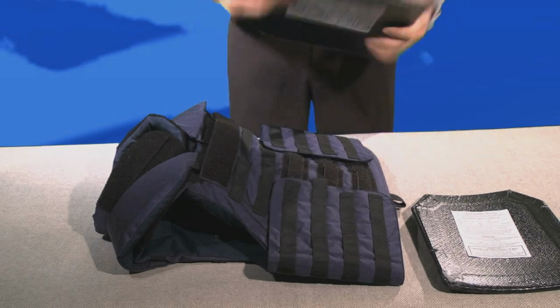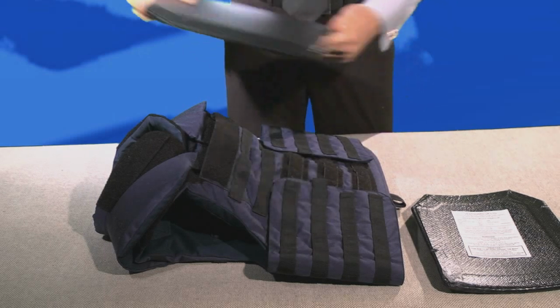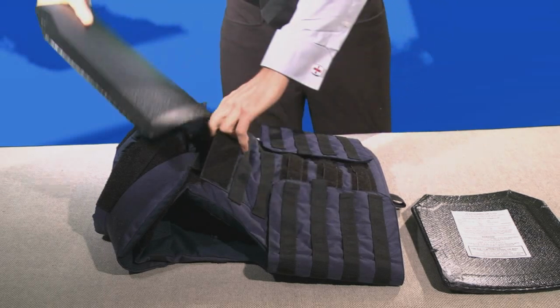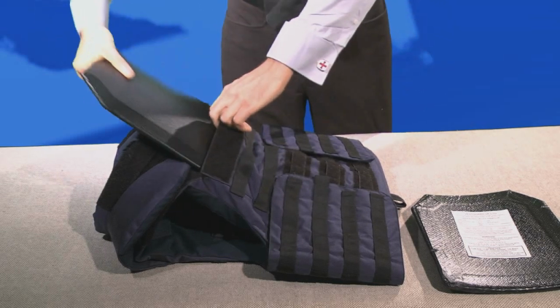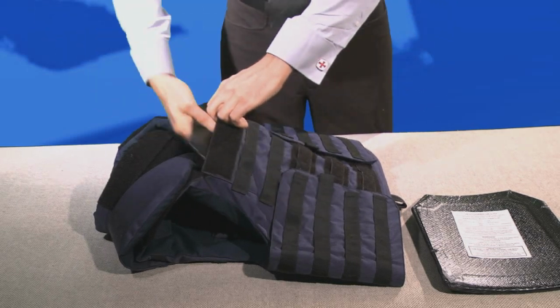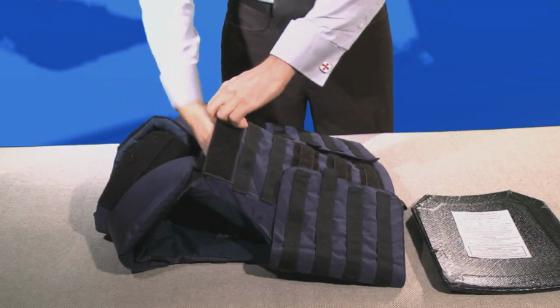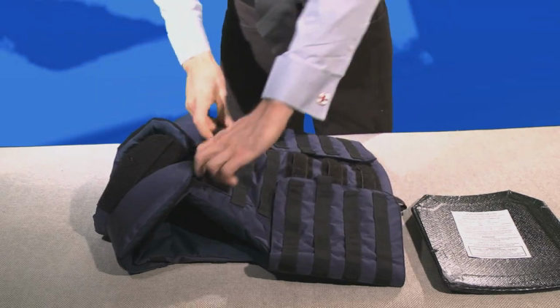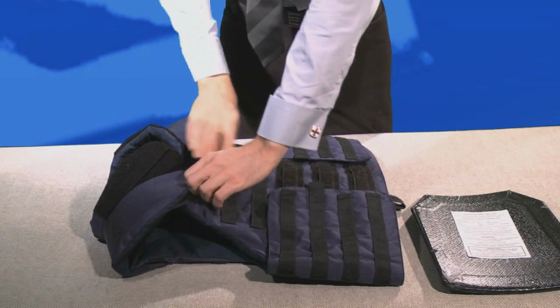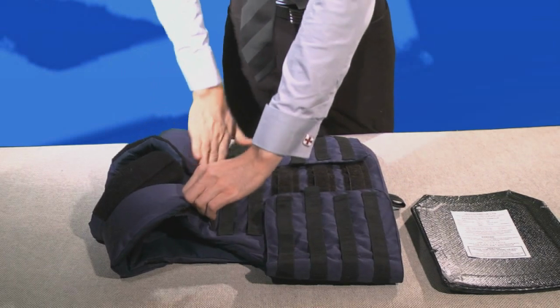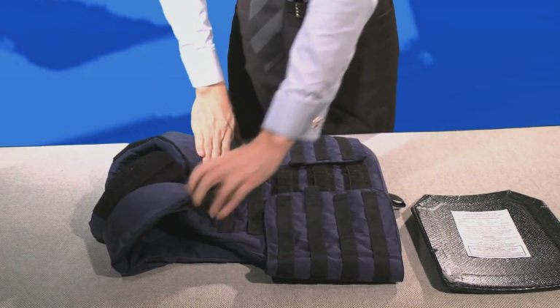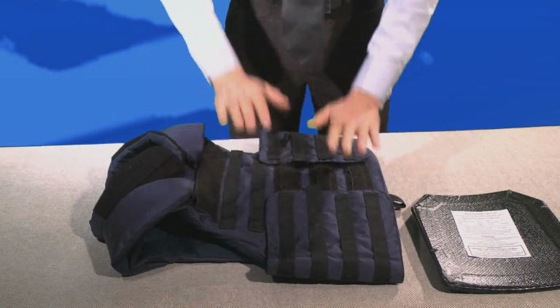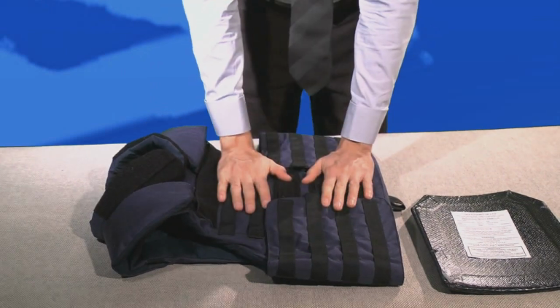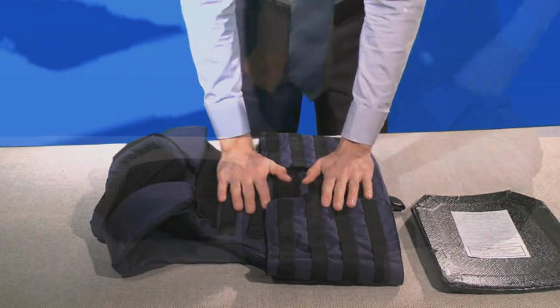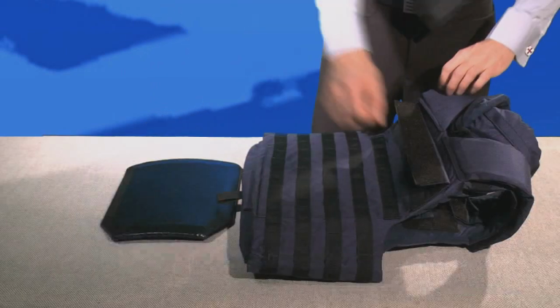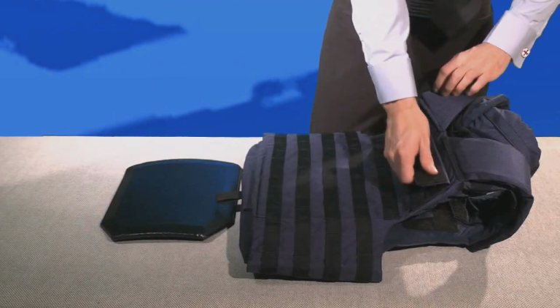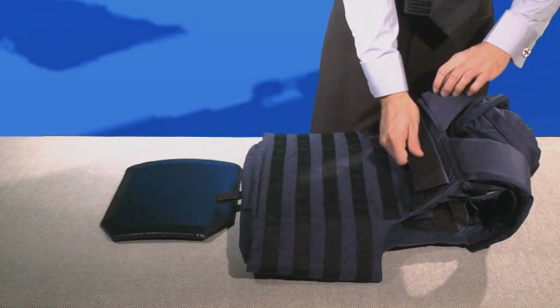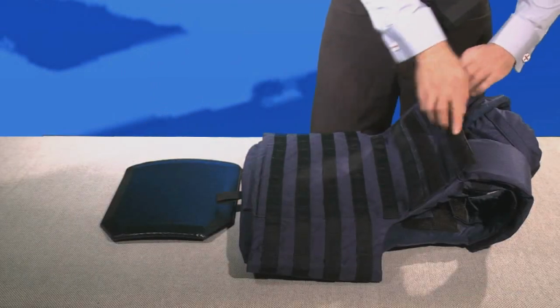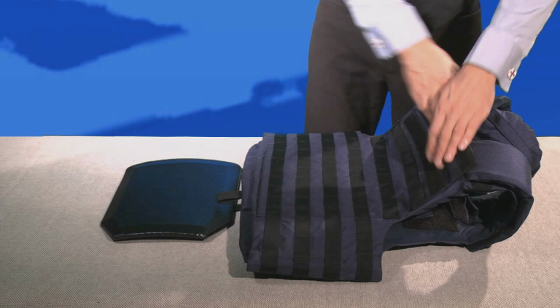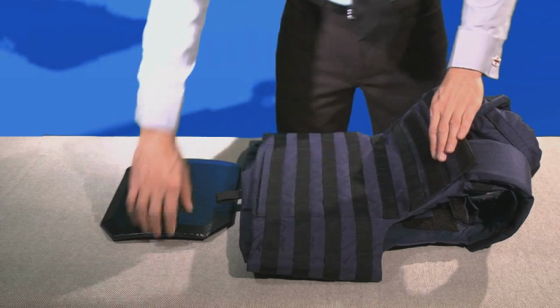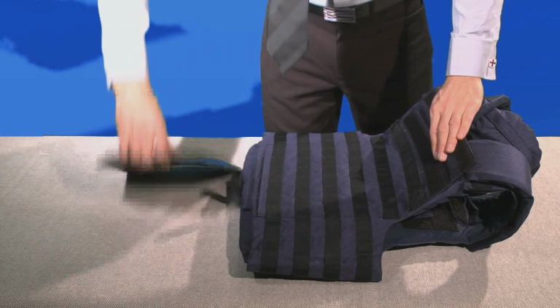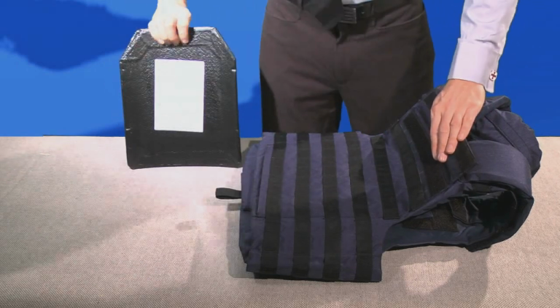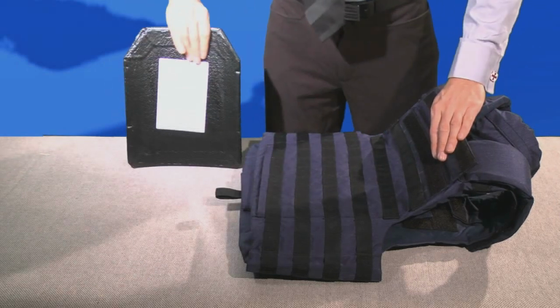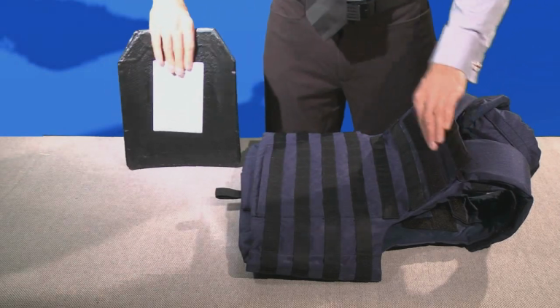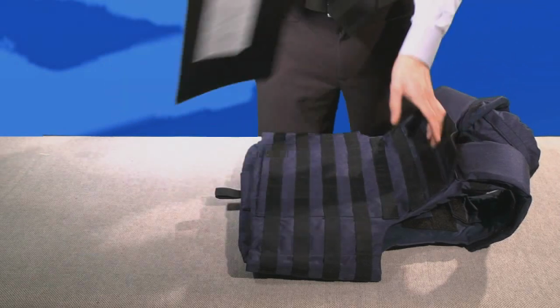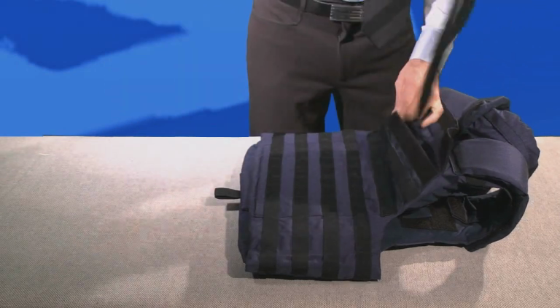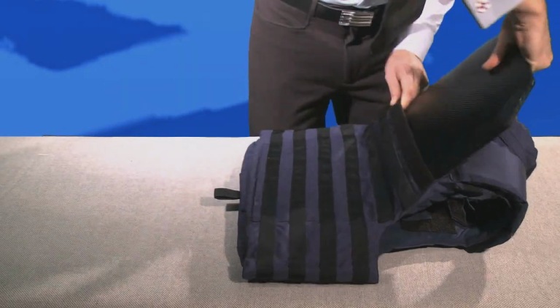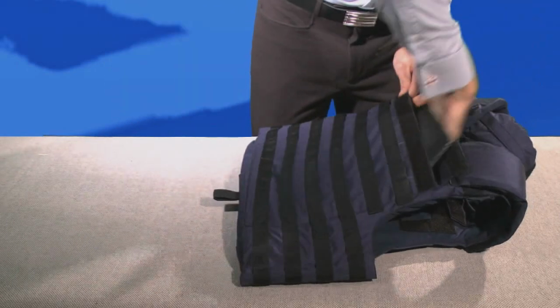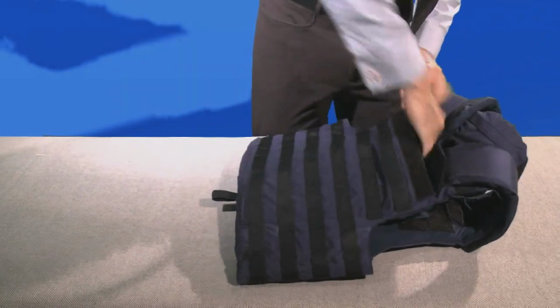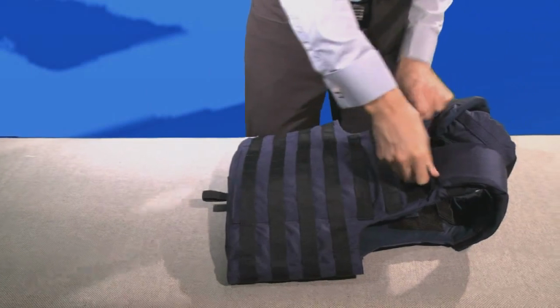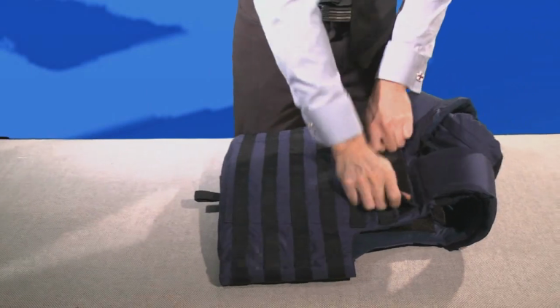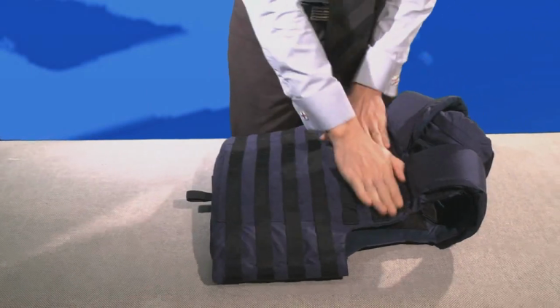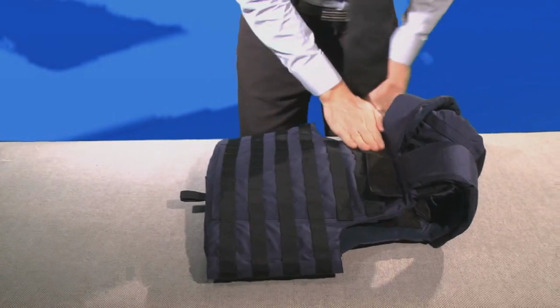To insert these, open the Velcro pocket on the front of the vest and simply slide in and close the Velcro. Personally, I'd keep the plates inside the armor at all times. Then turn over the armor to find the back pocket, open the flap, and slide in the back plate.